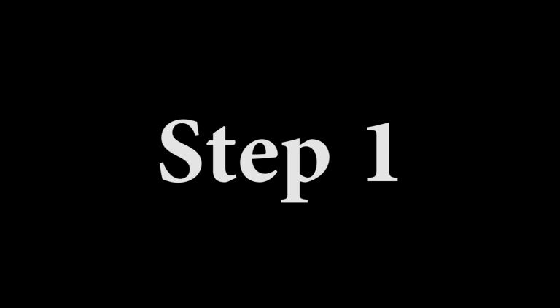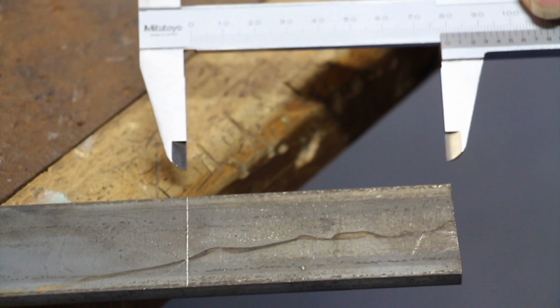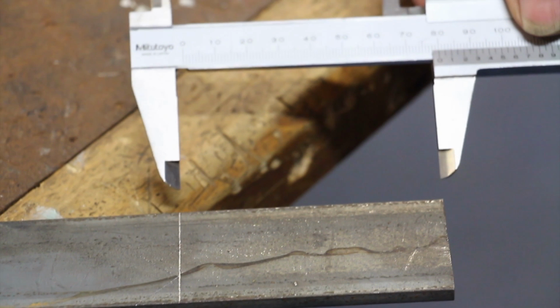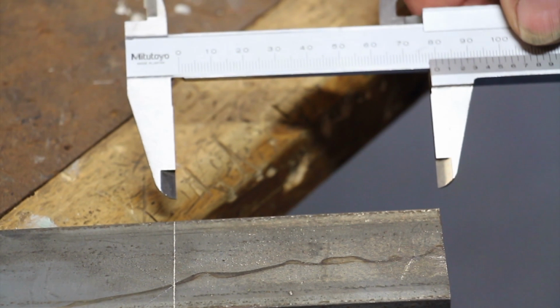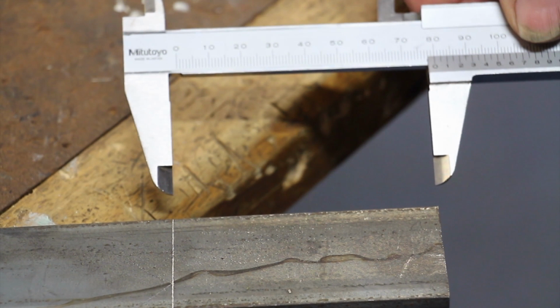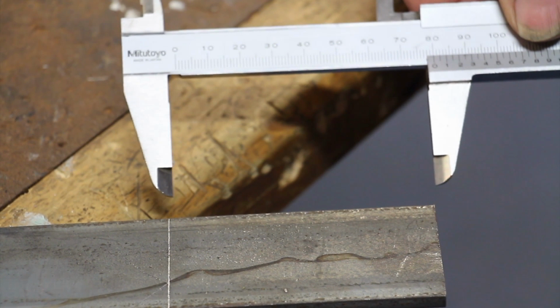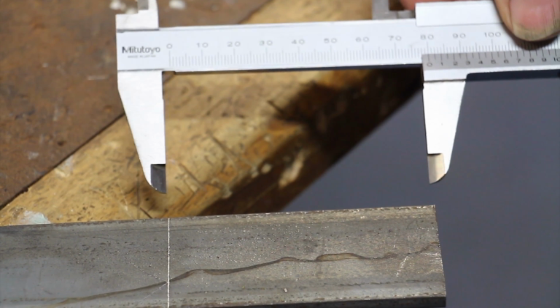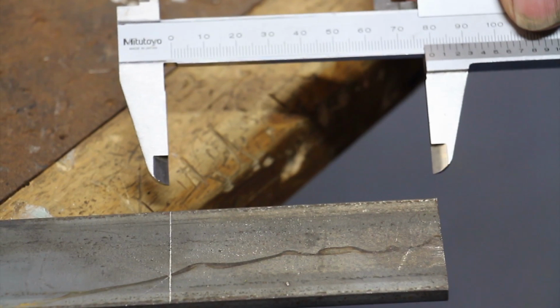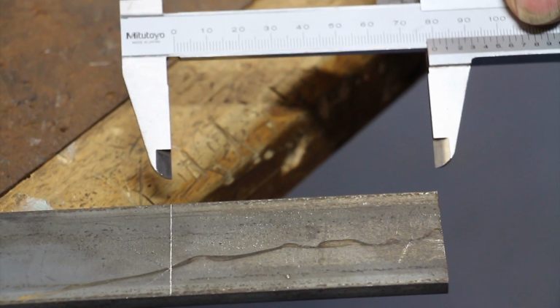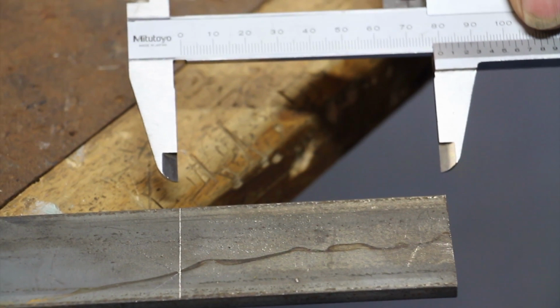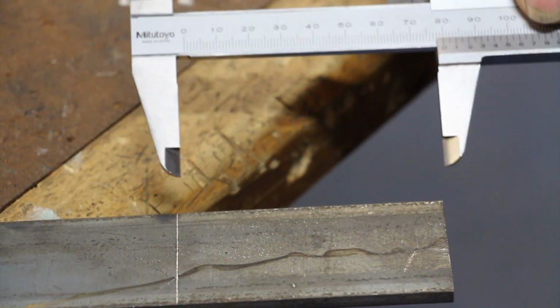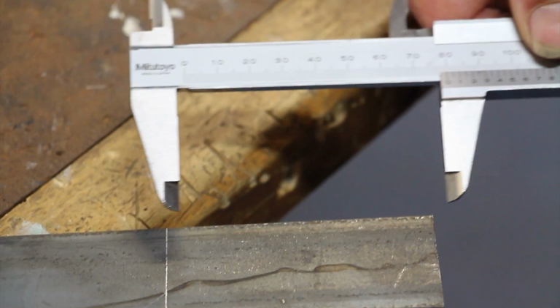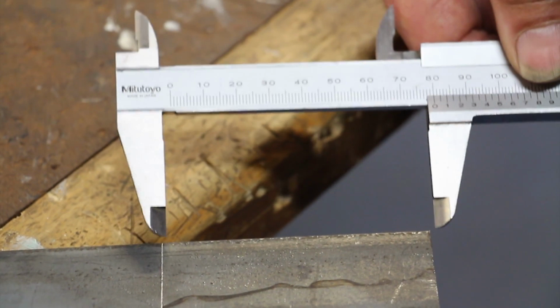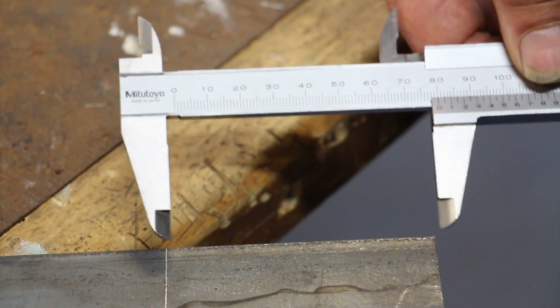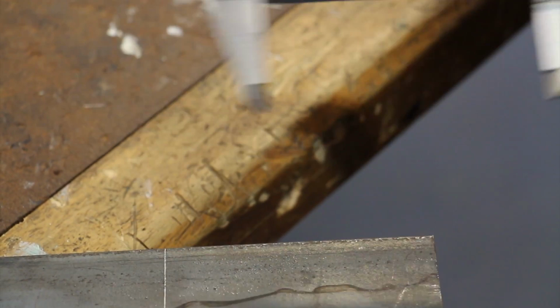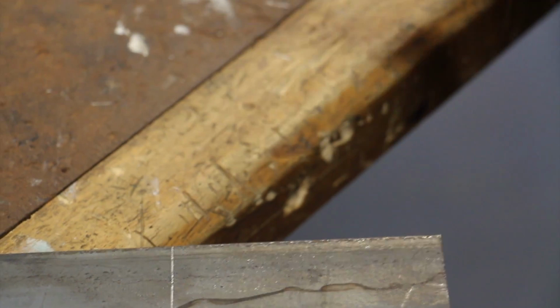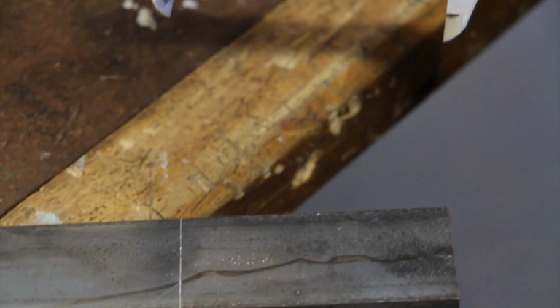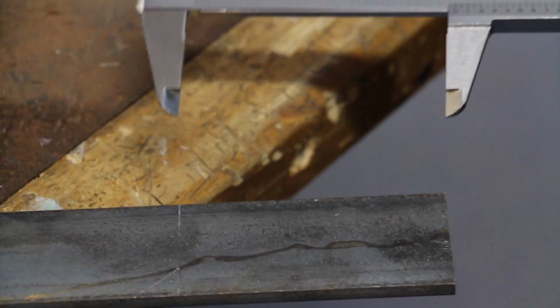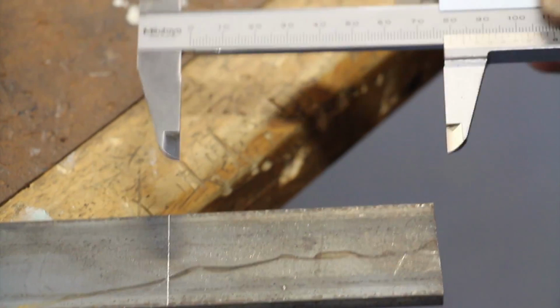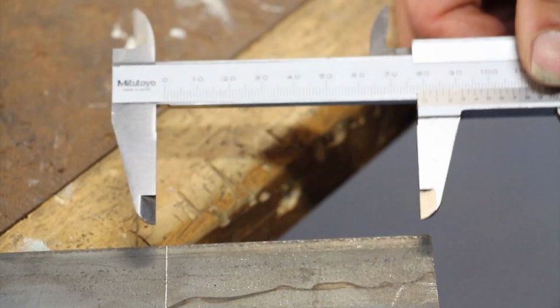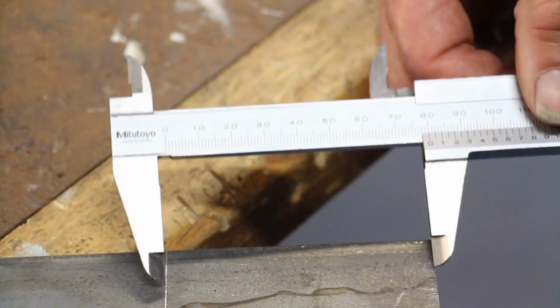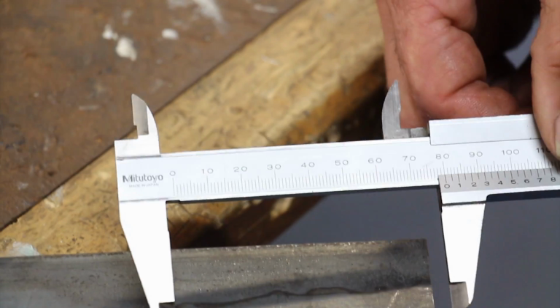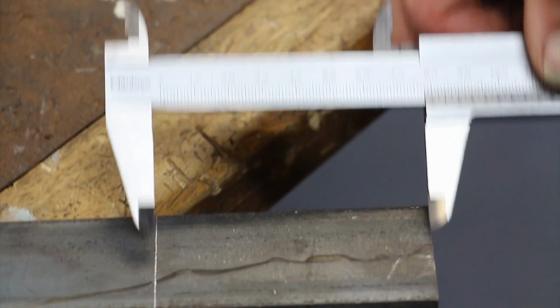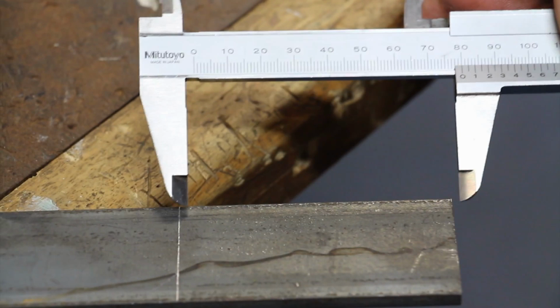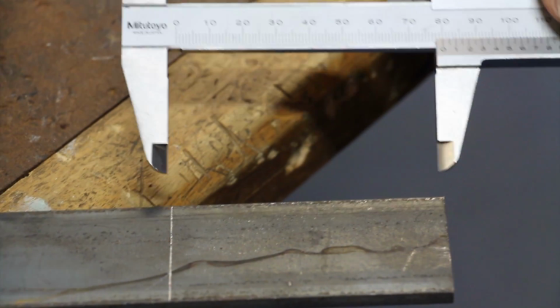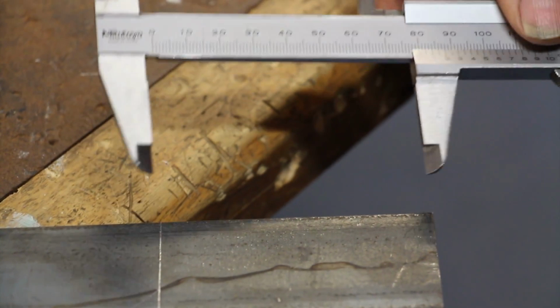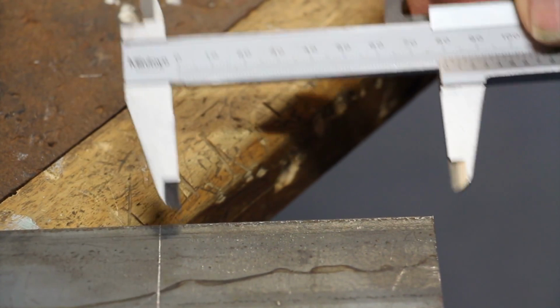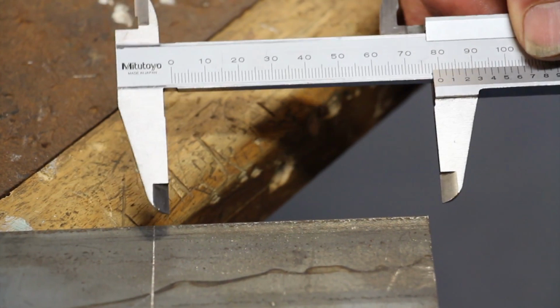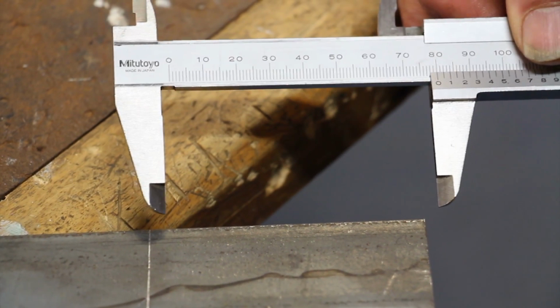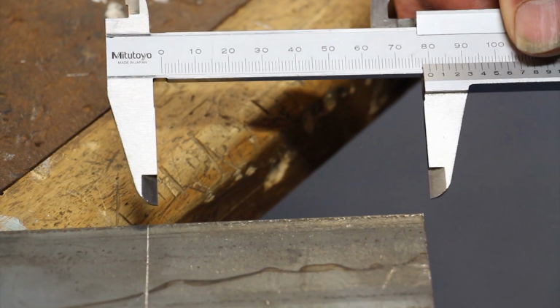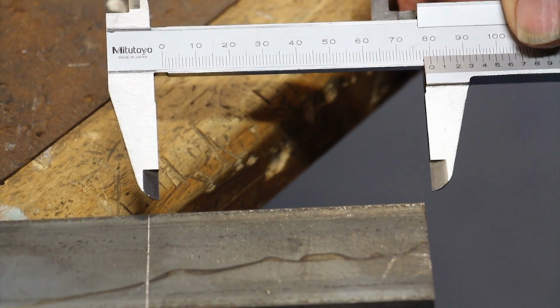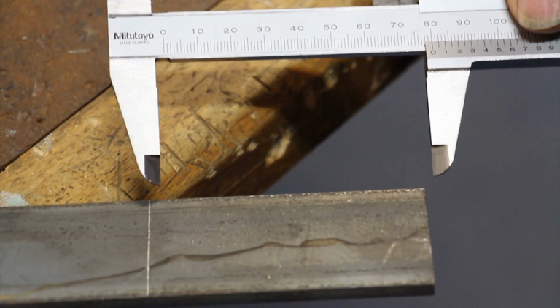Get a piece of 40 by 5 mm steel, mark out with a set square an 80 mm line, then put it in a bandsaw and cut it.